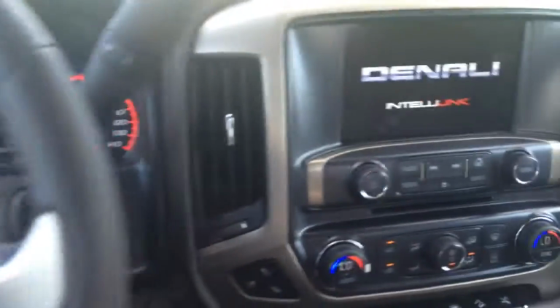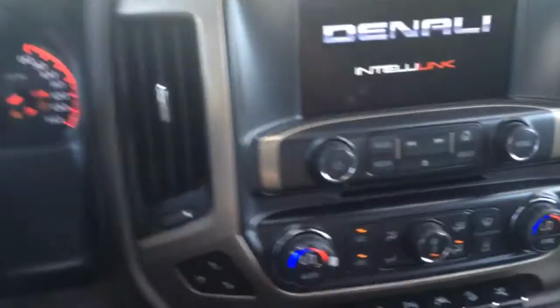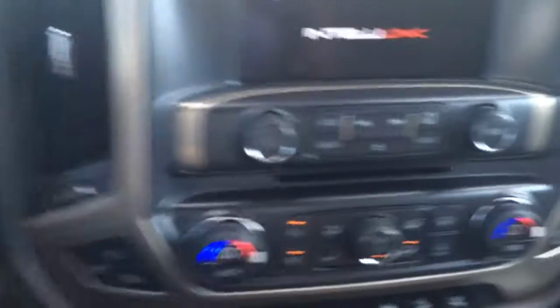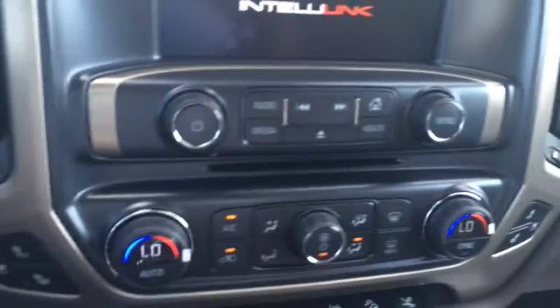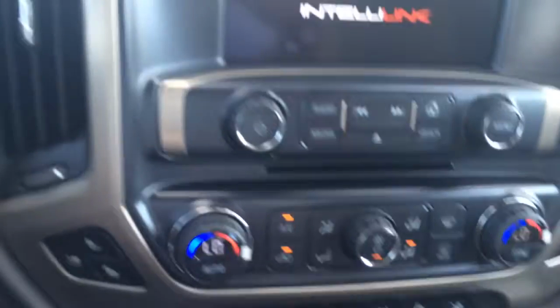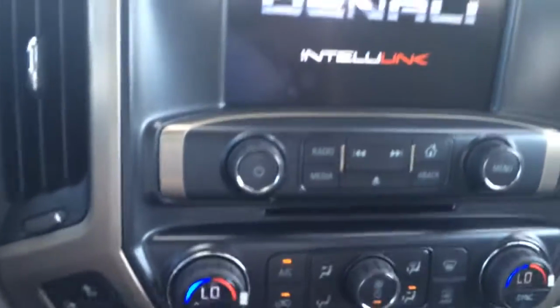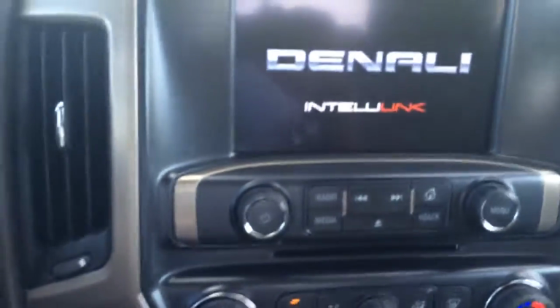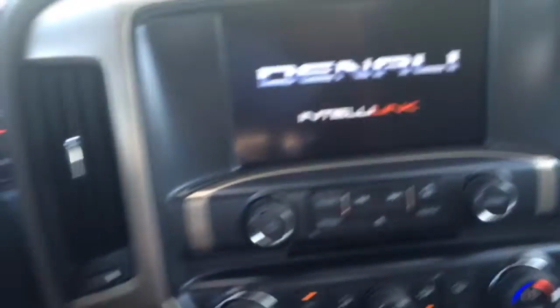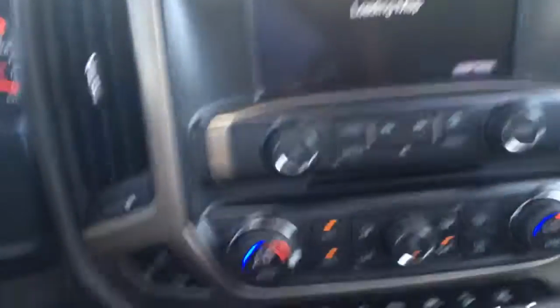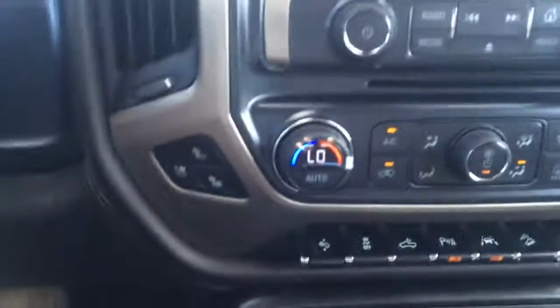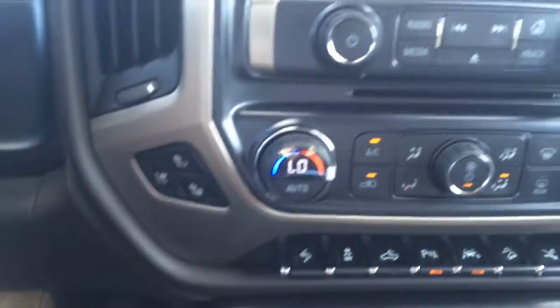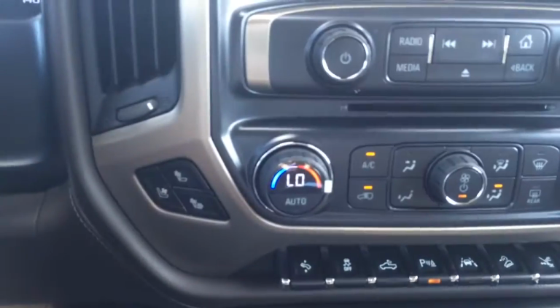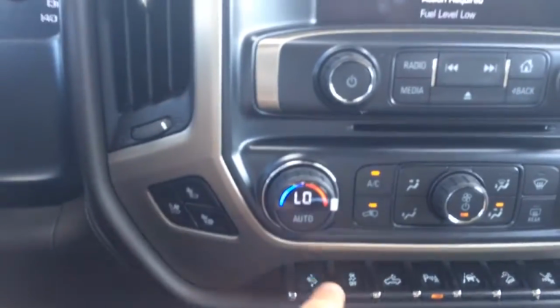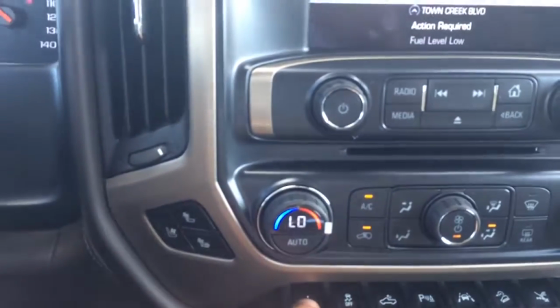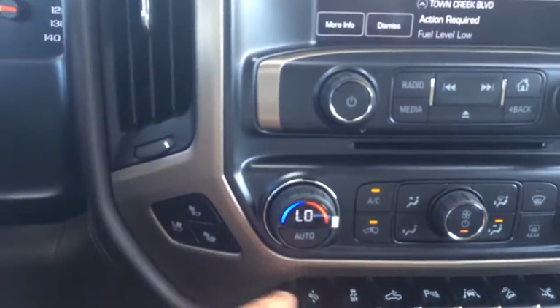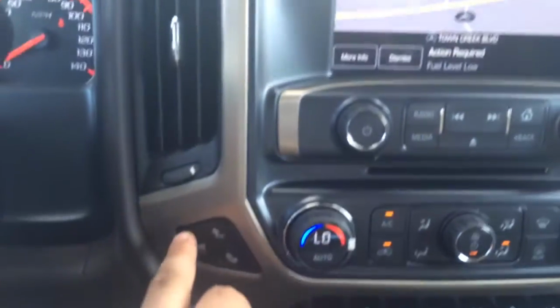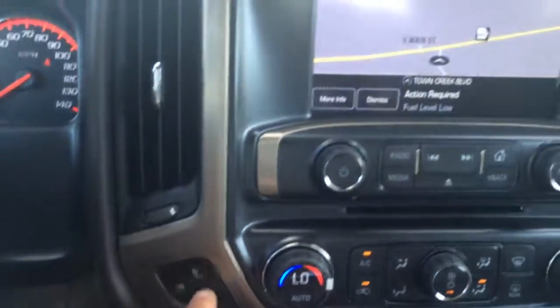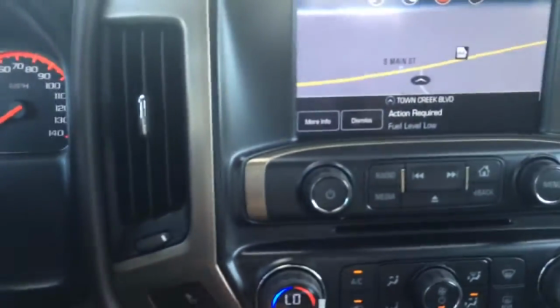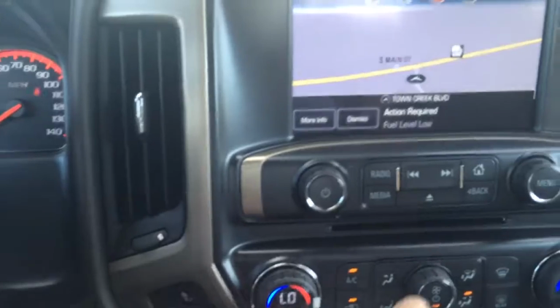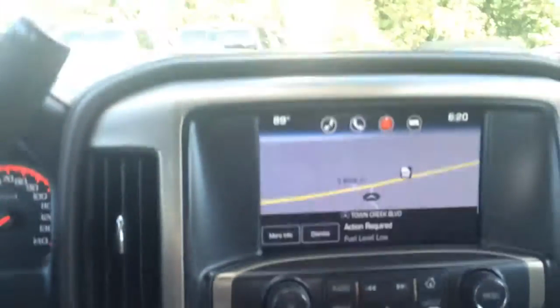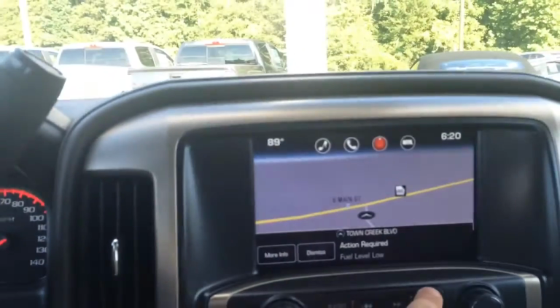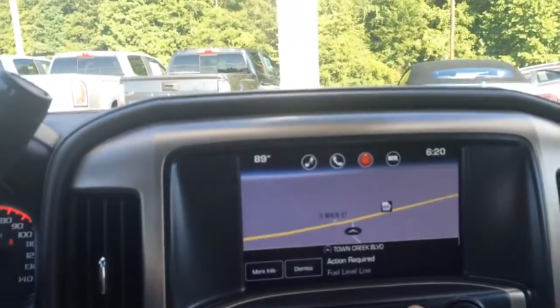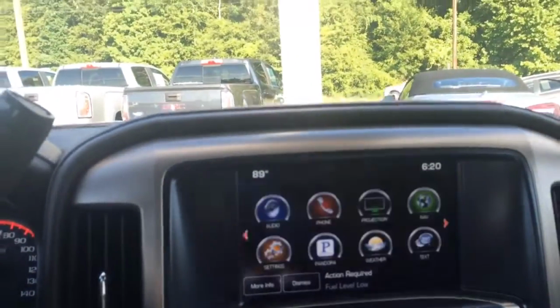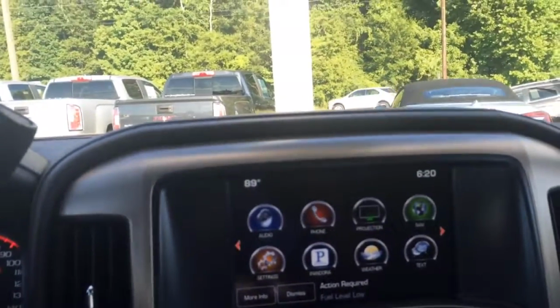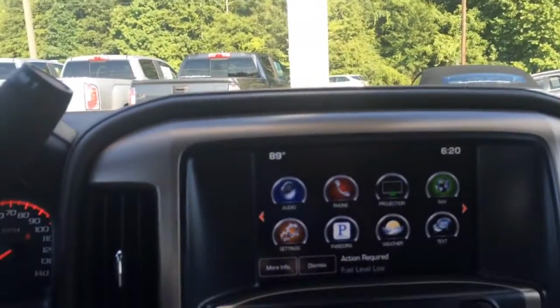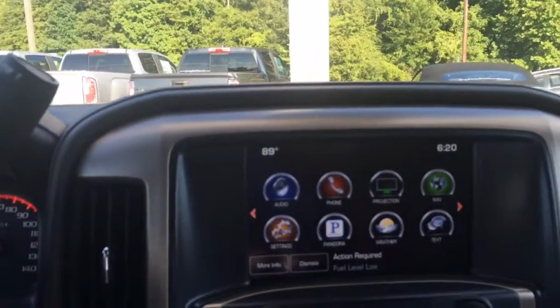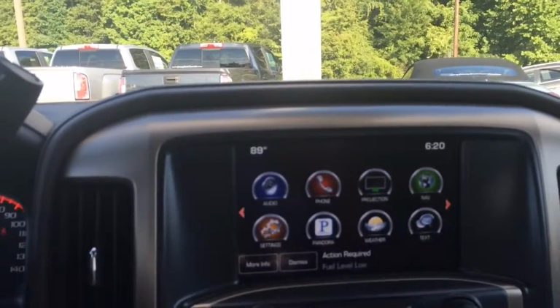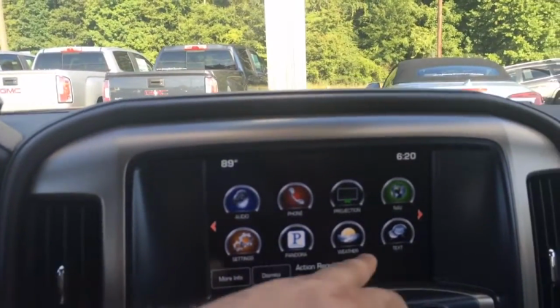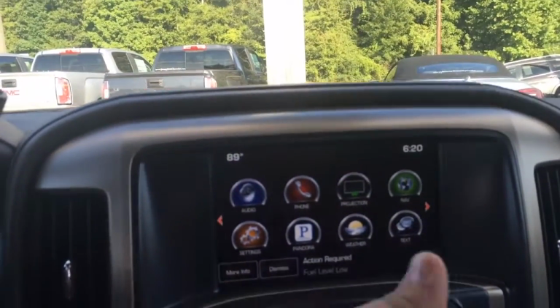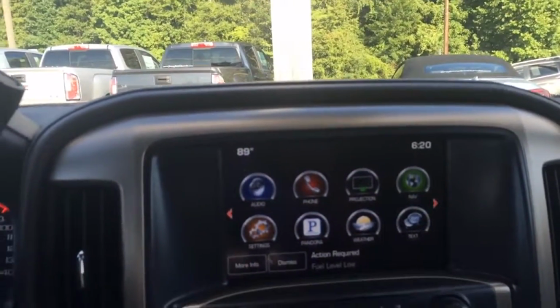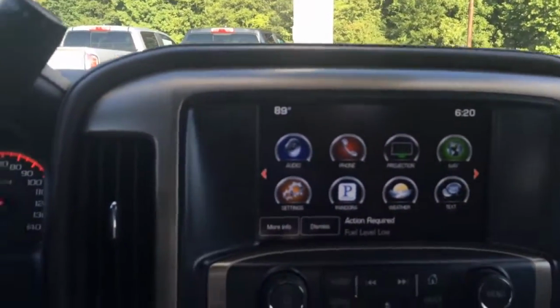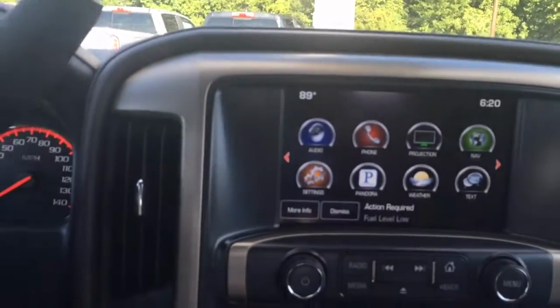Dual climate control, CD player. You got adjustable pedals, heated and cooled seats, navigation, Pandora radio, weather app already on there.